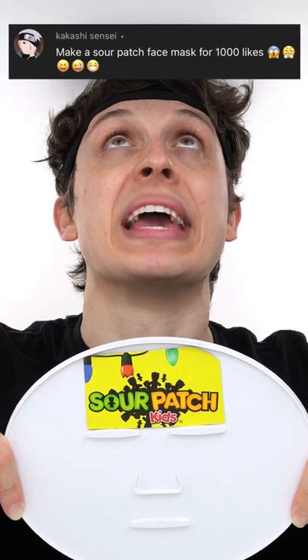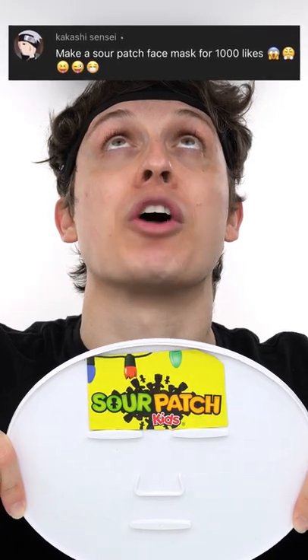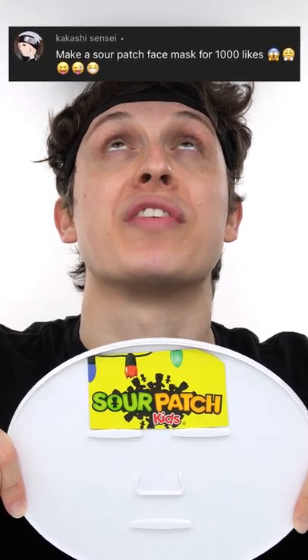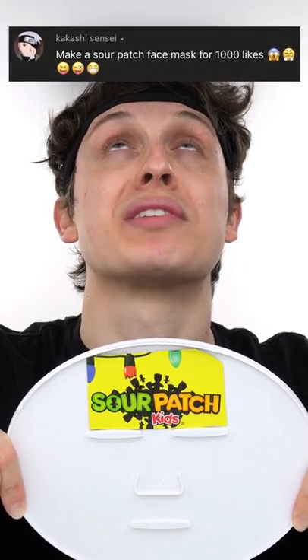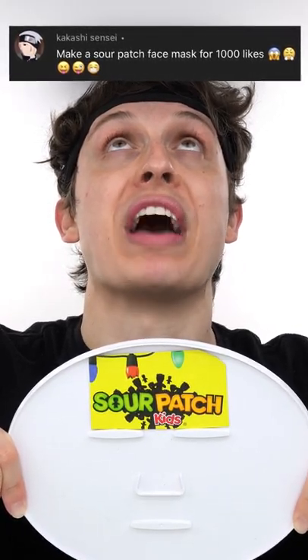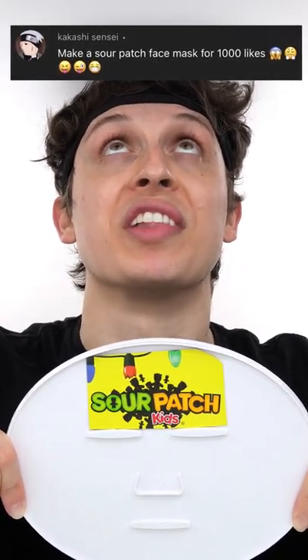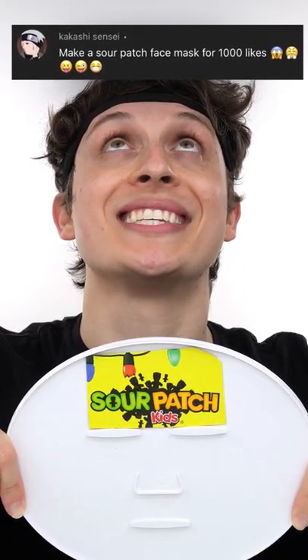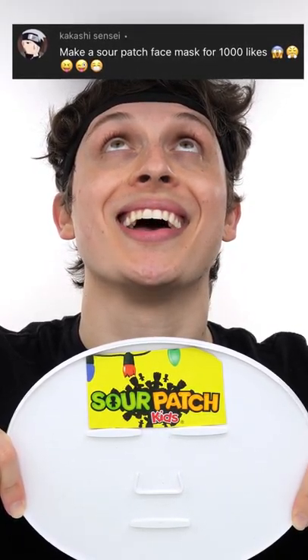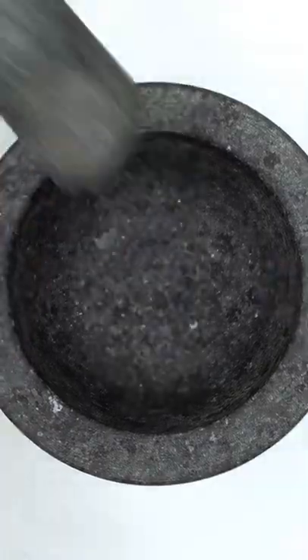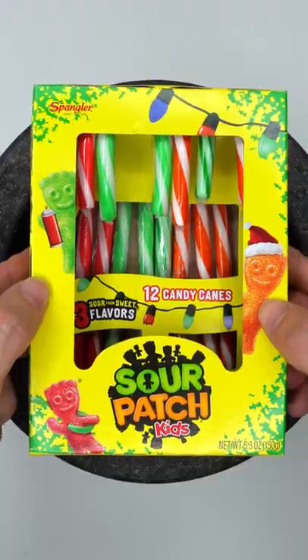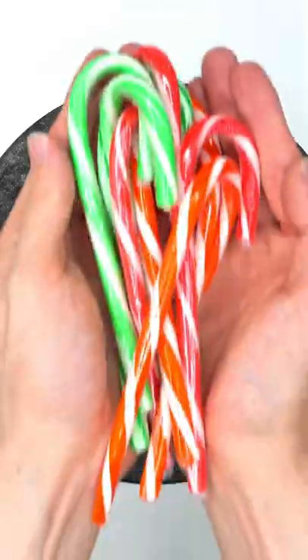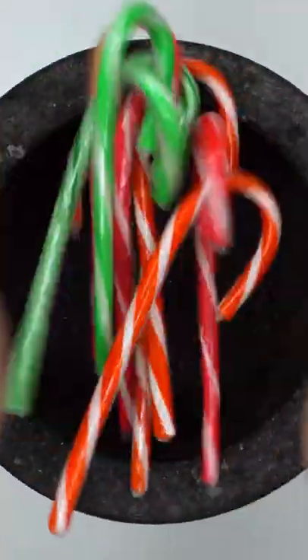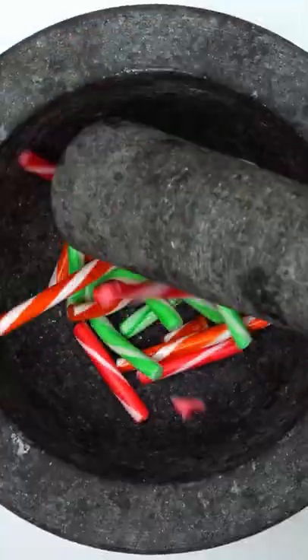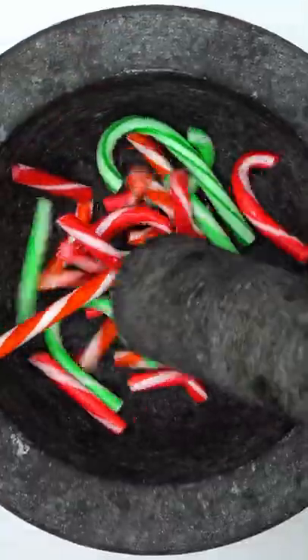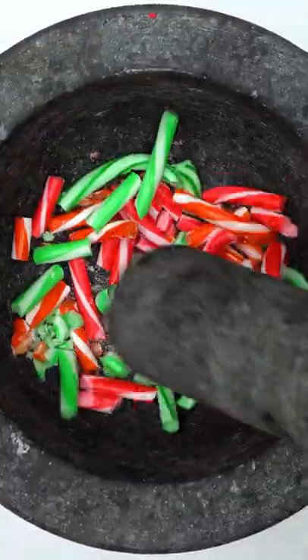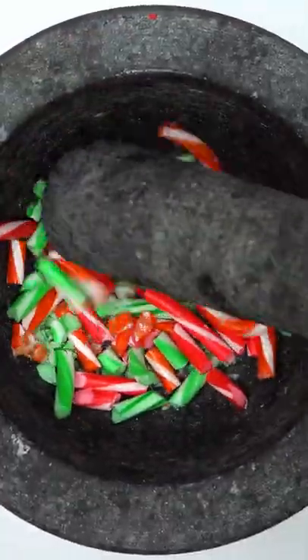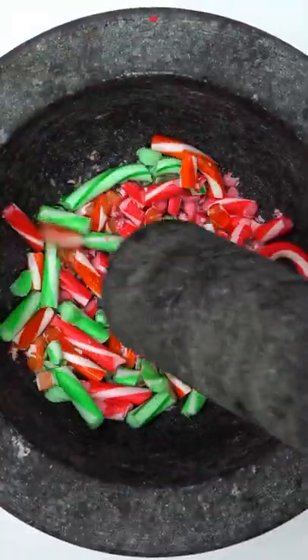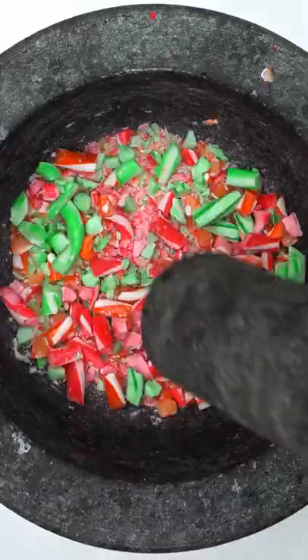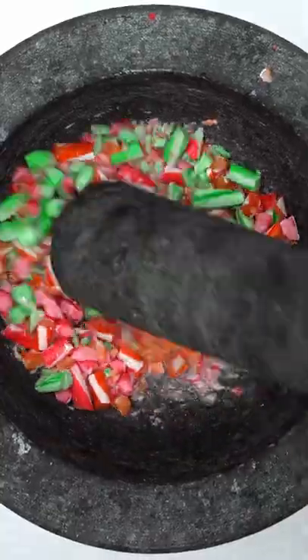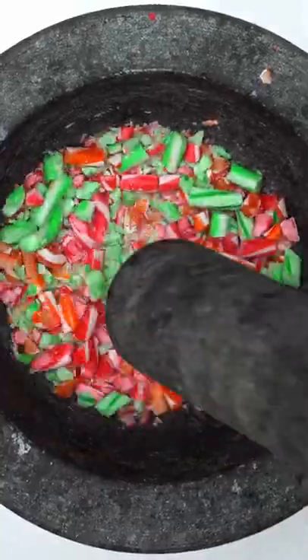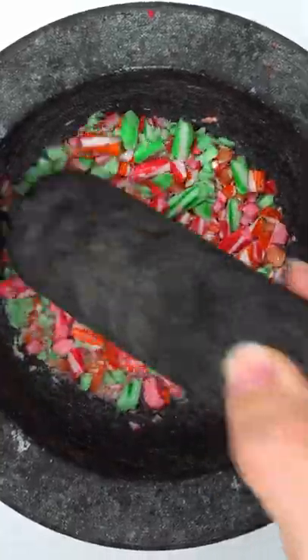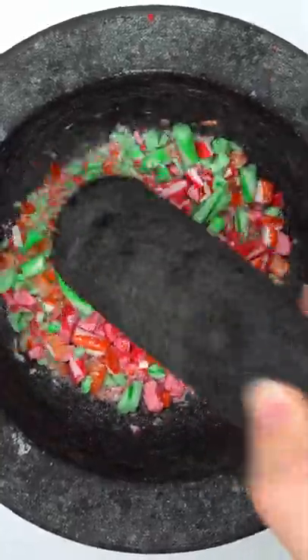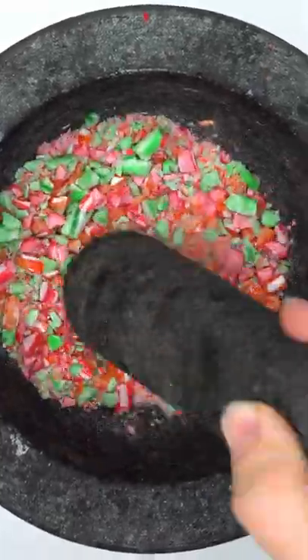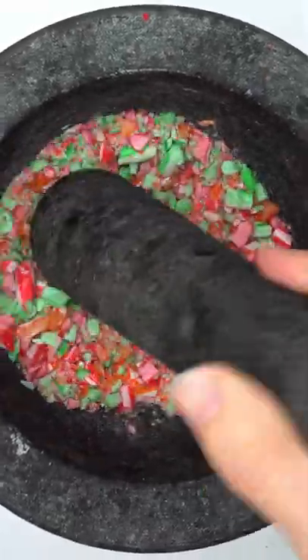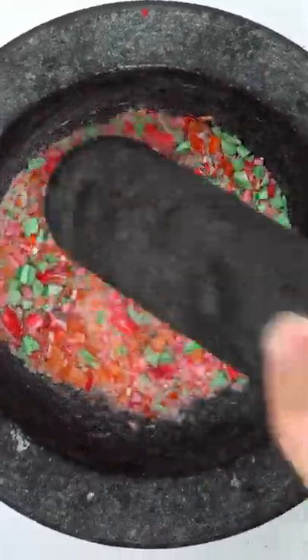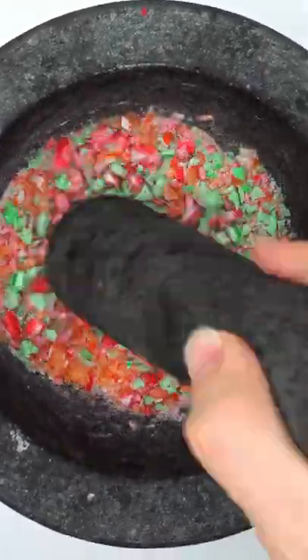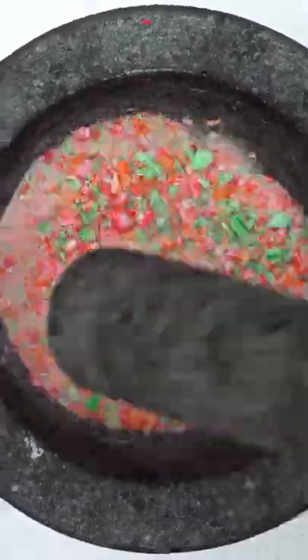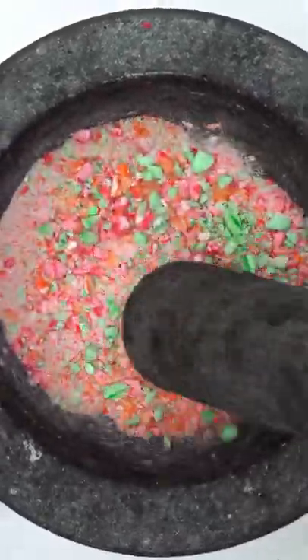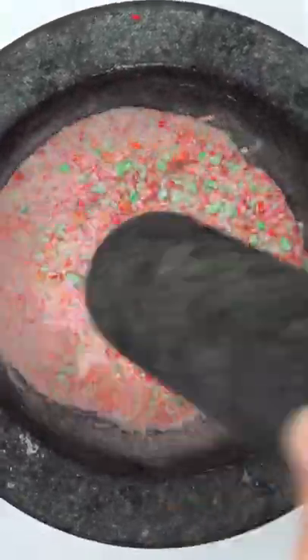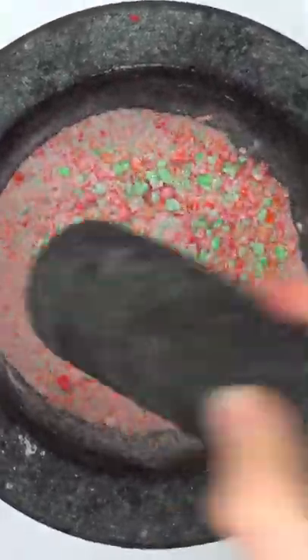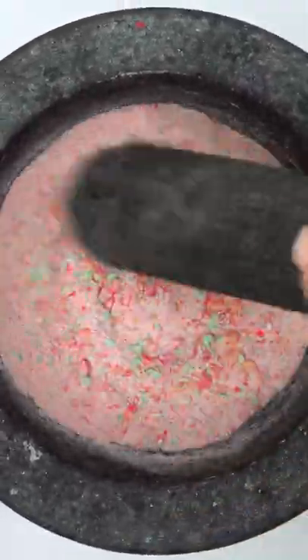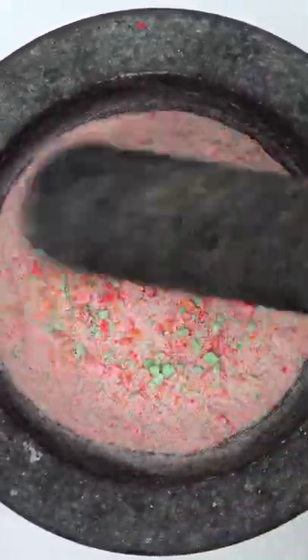Making a sour patch face mask for a thousand likes. Sour patch kids, candy canes — smash, smash, smash. Have you ever had sour patch kids? It's an entire experience when you suck on them. Guess what color the face mask will be.